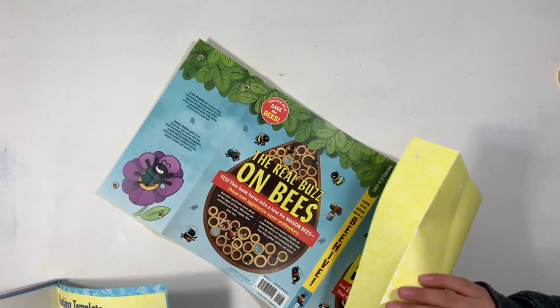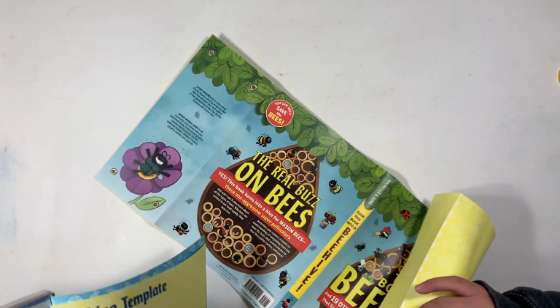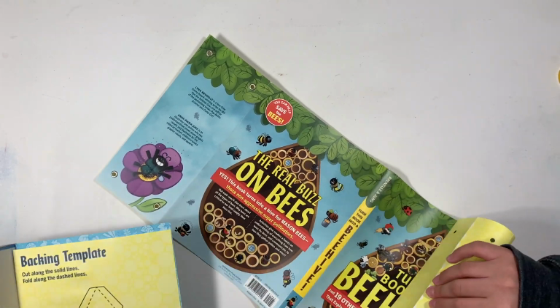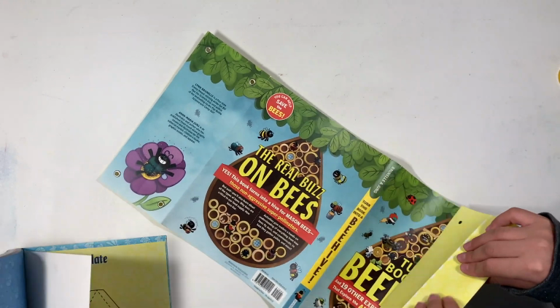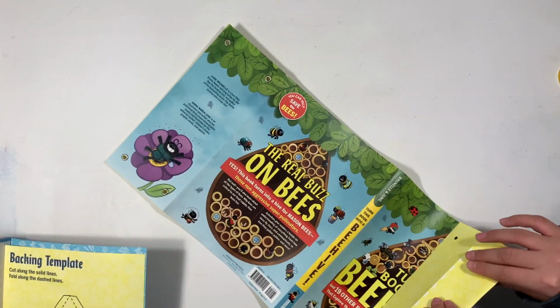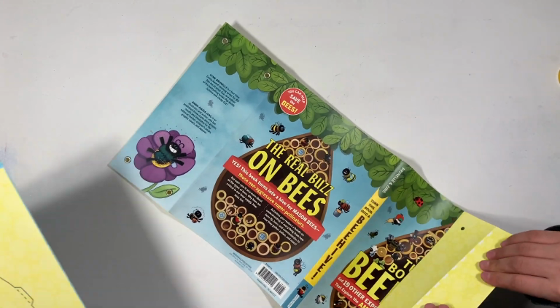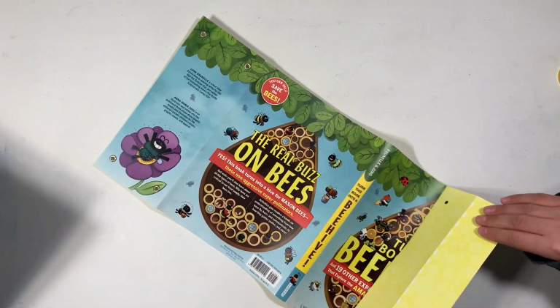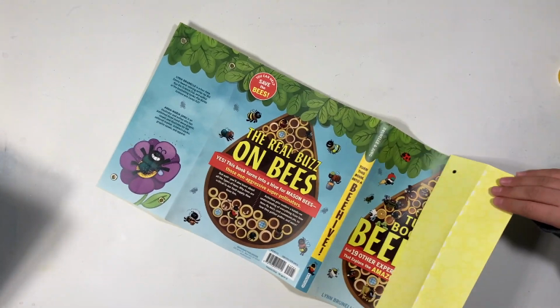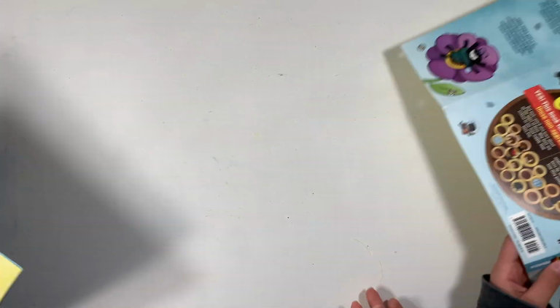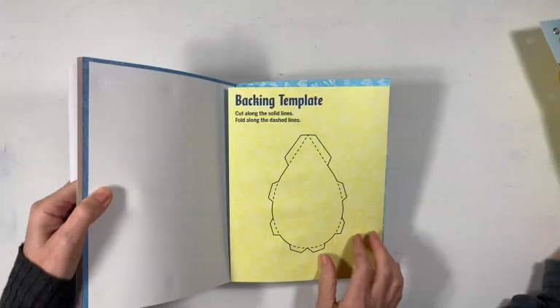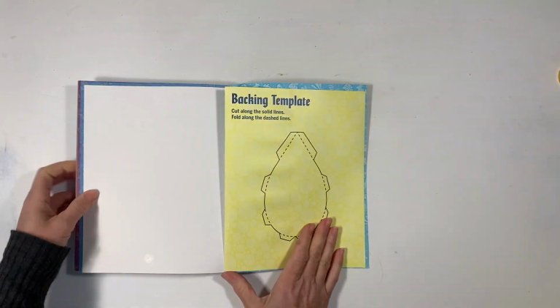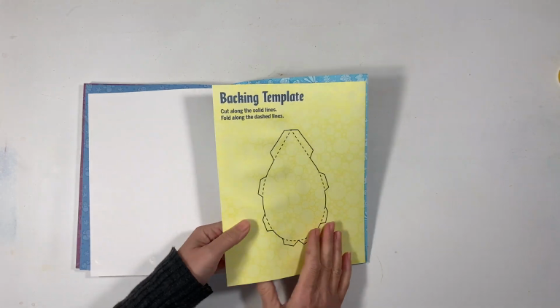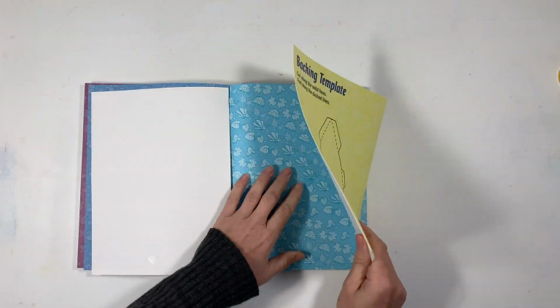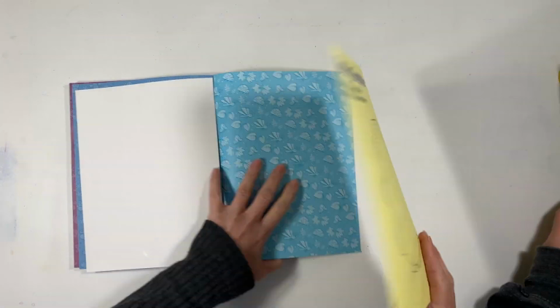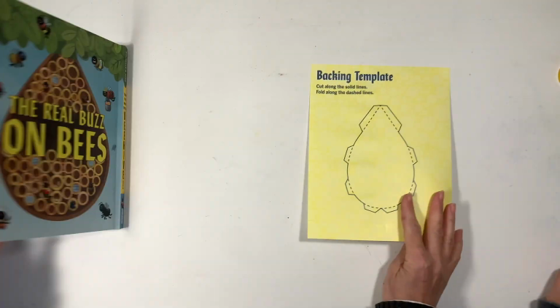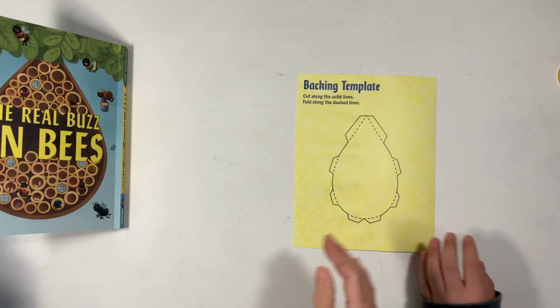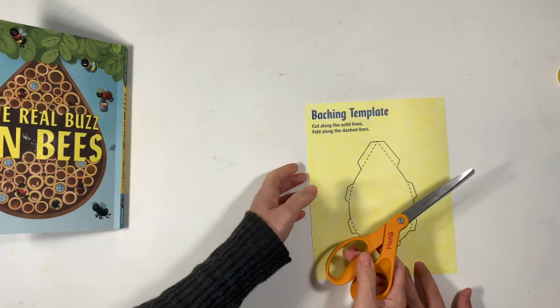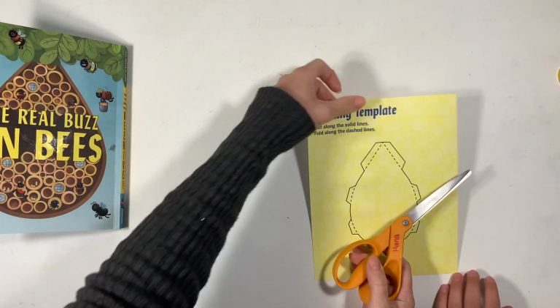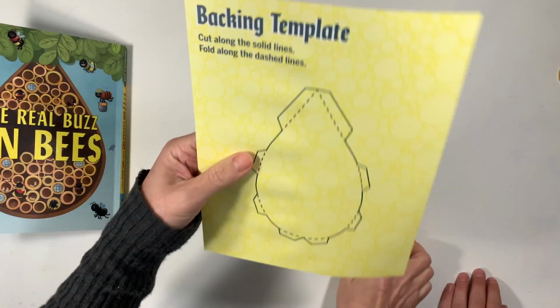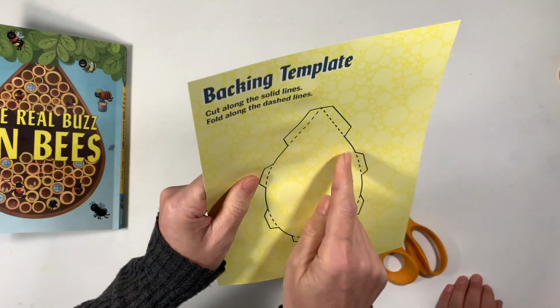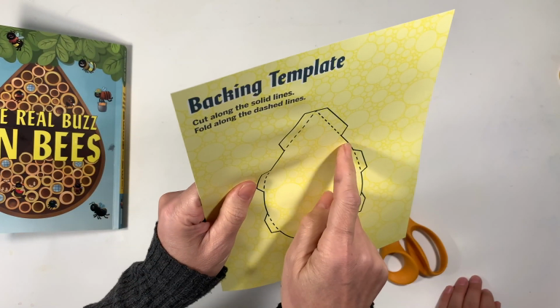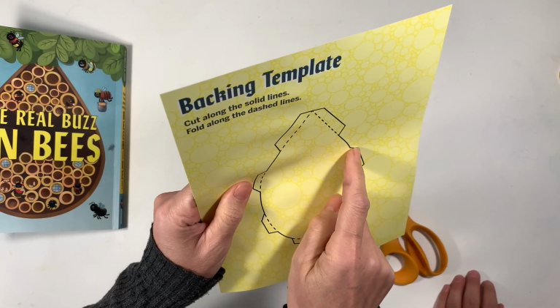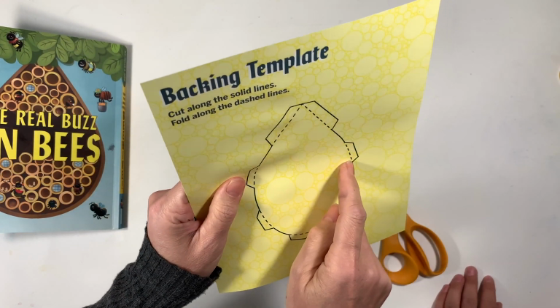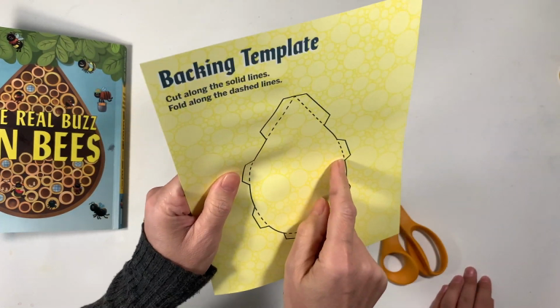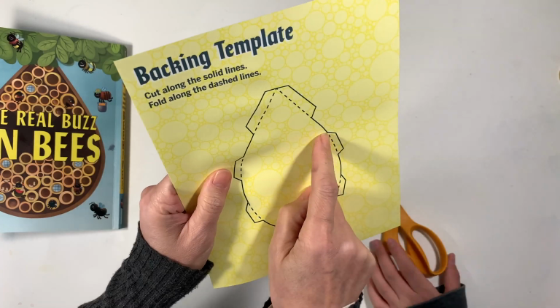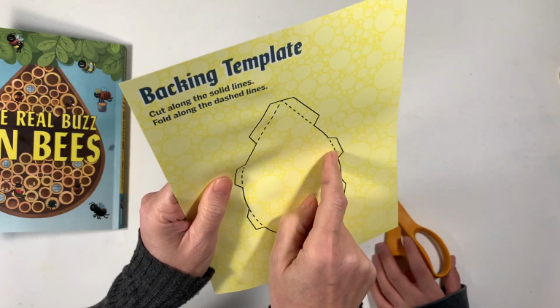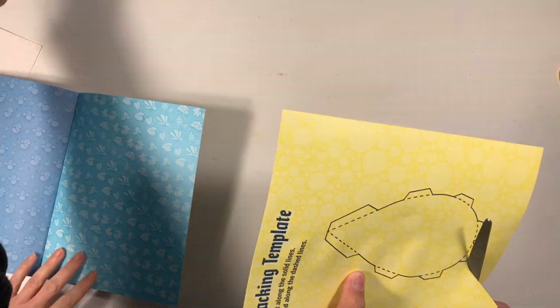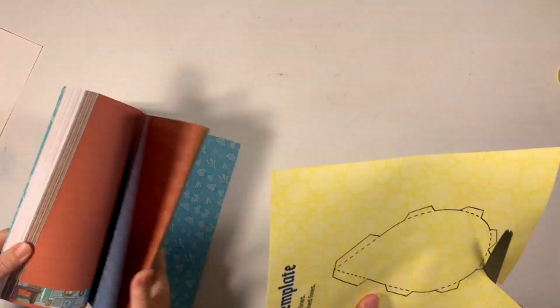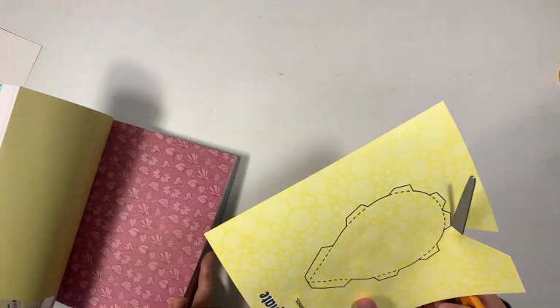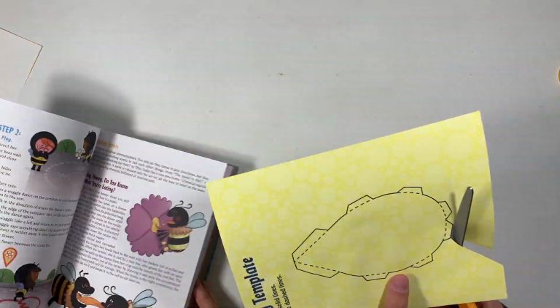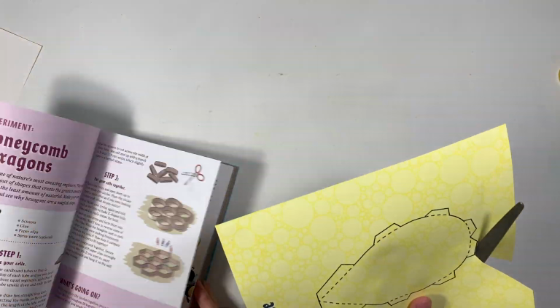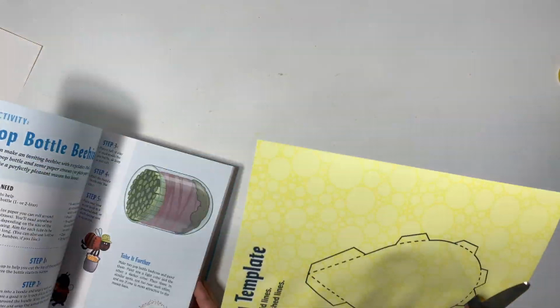You can find more information about this project and the rest of our unit on the blog post that accompanies this video. That link is down in the description box below. So we're going to cut out this backing template and that's going to be the back of the beehive.